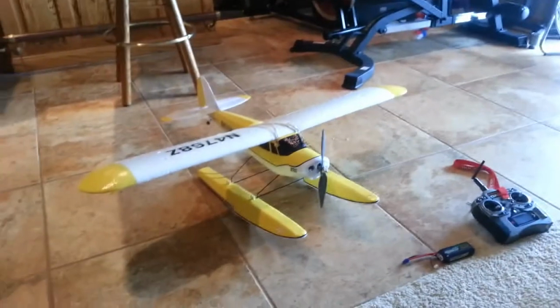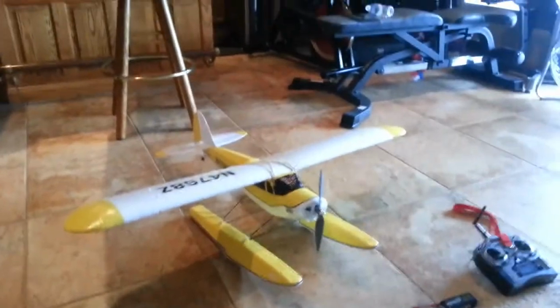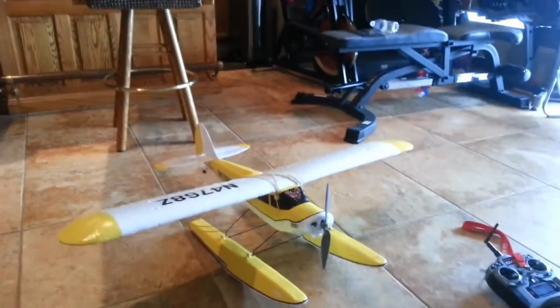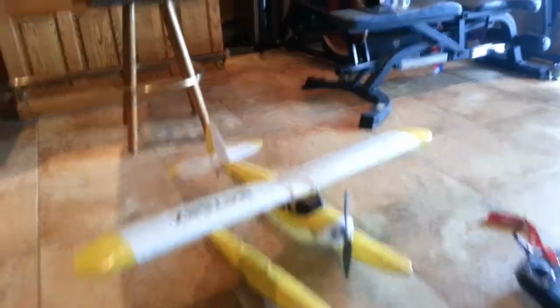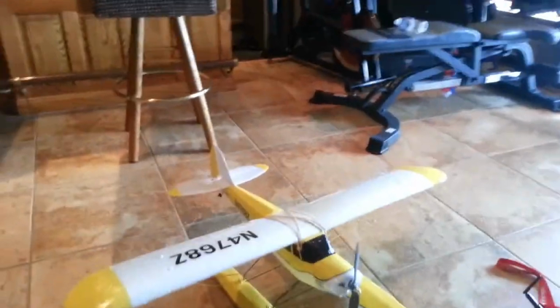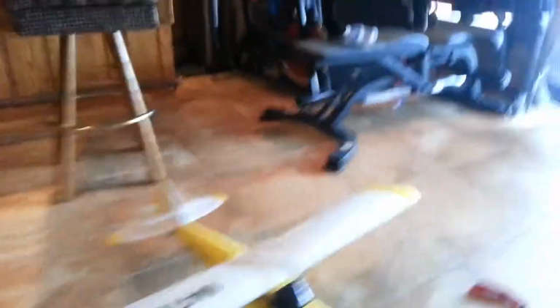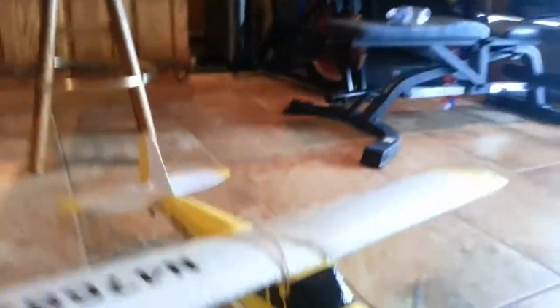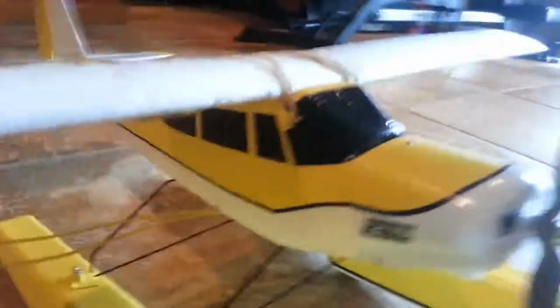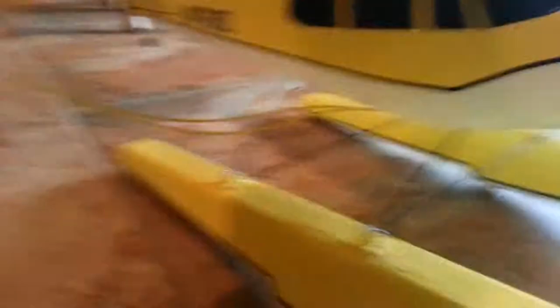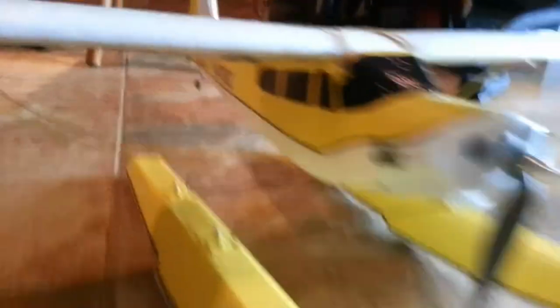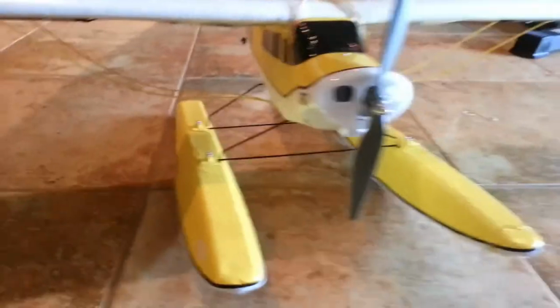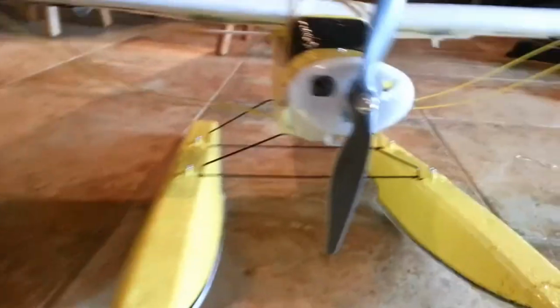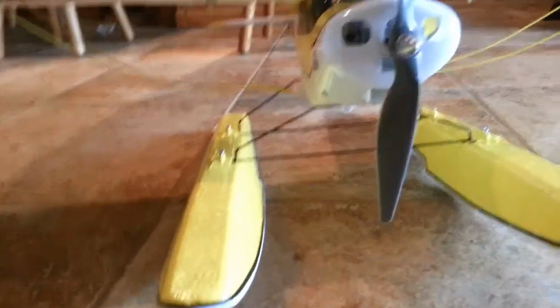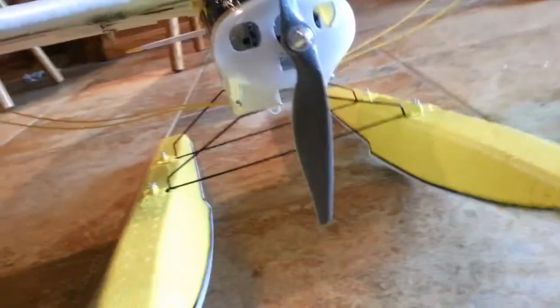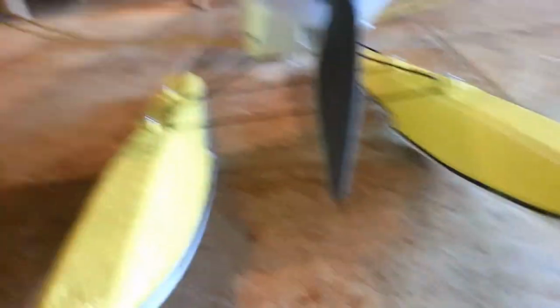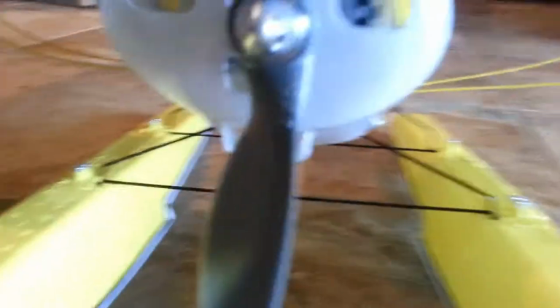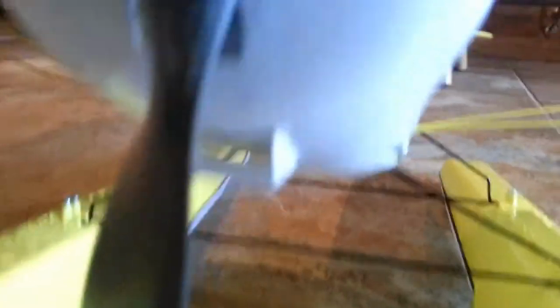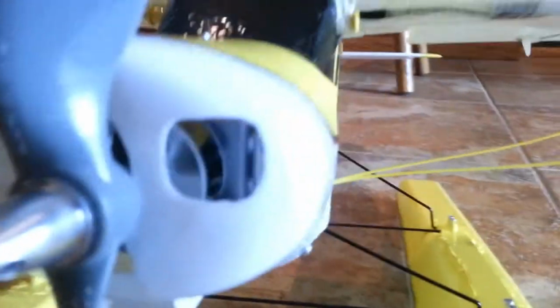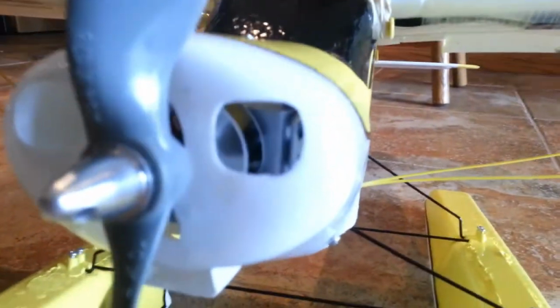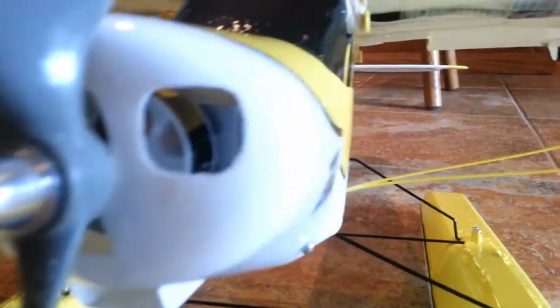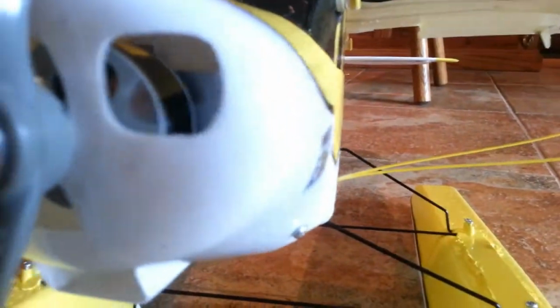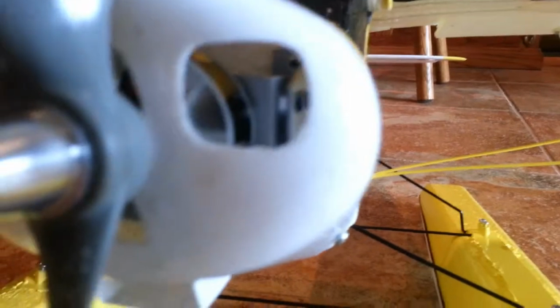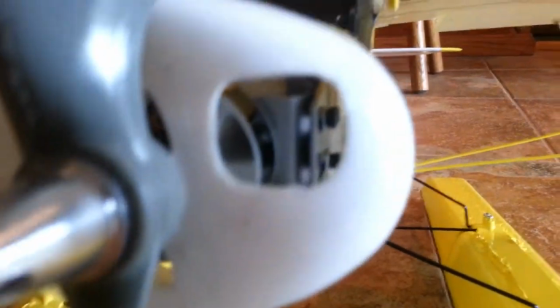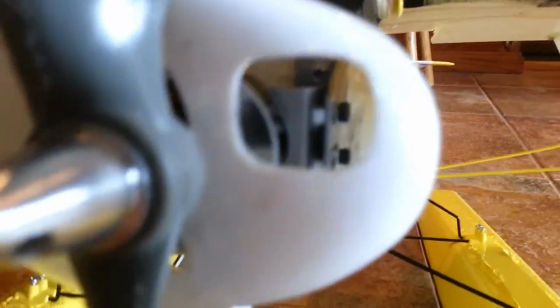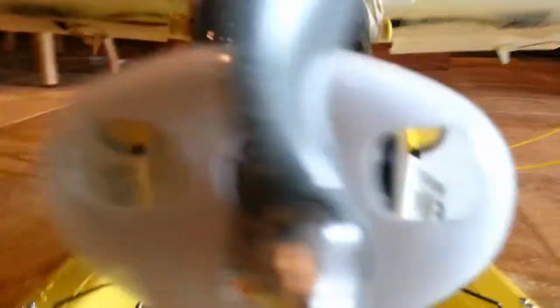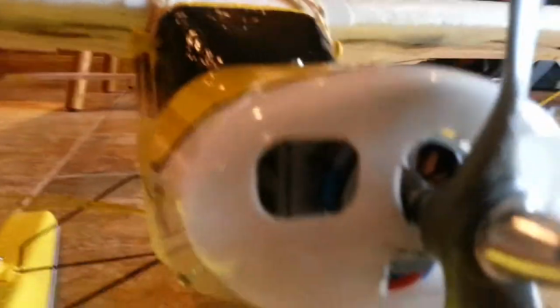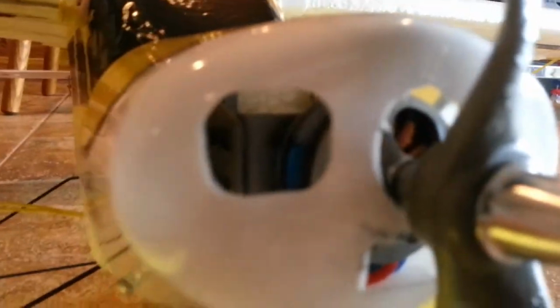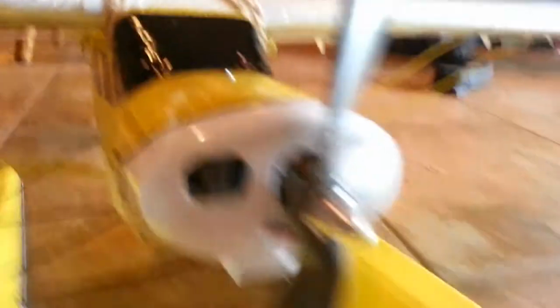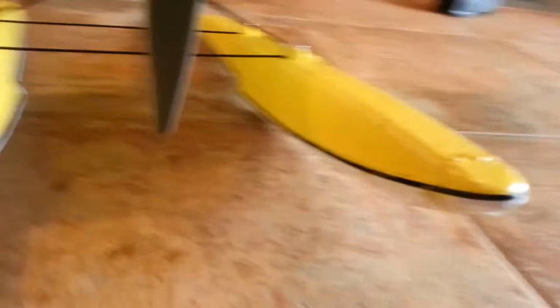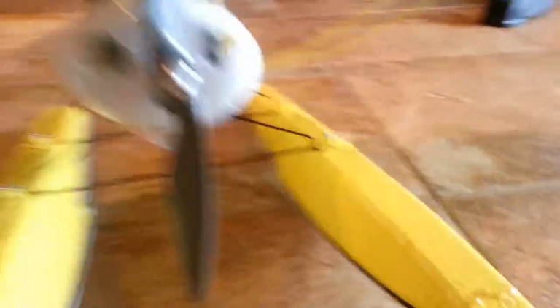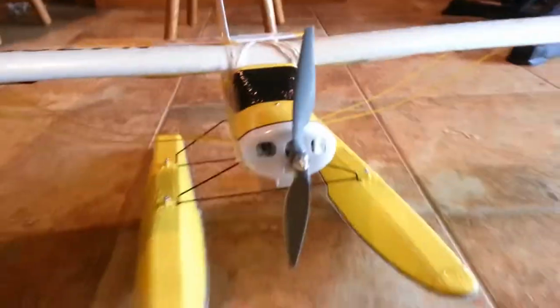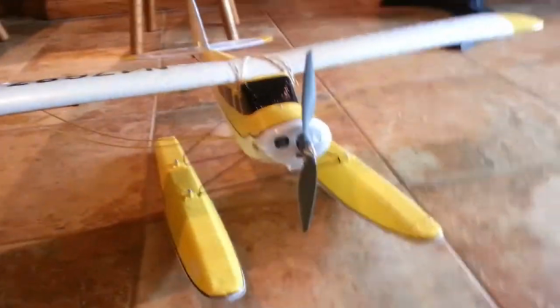Hey guys, this is my Super Cub LP. It's a brushless motor and I just kind of made my own motor mount for it. It's an E-Flight Park 480 motor.